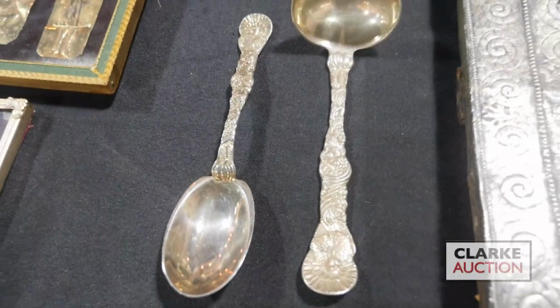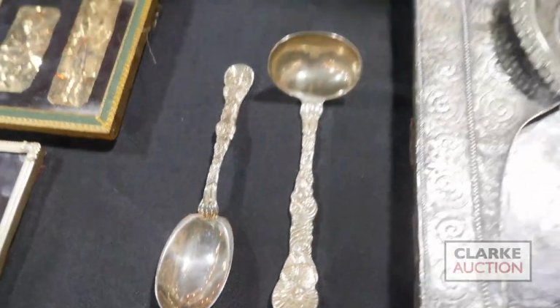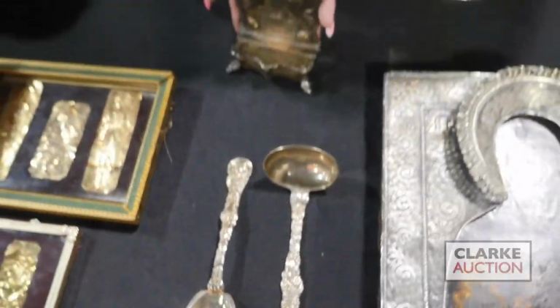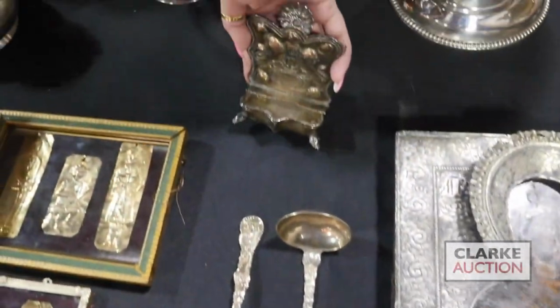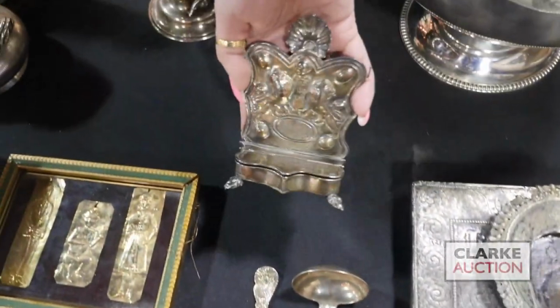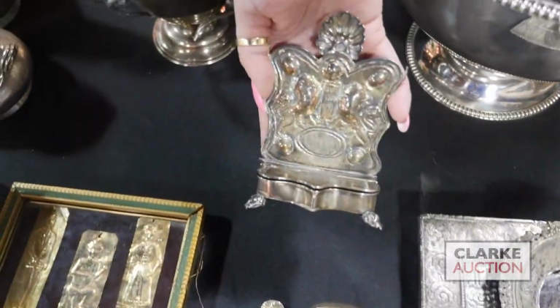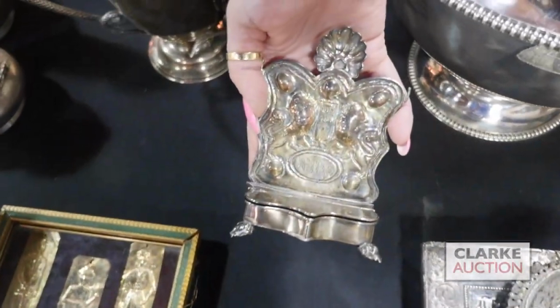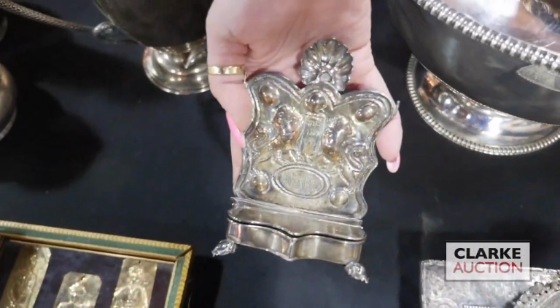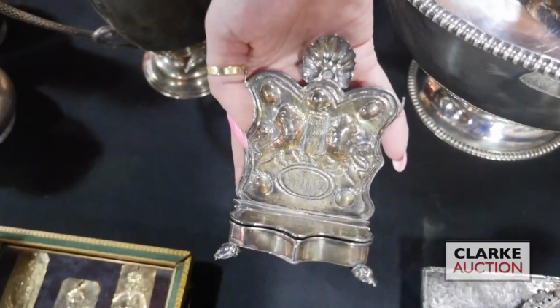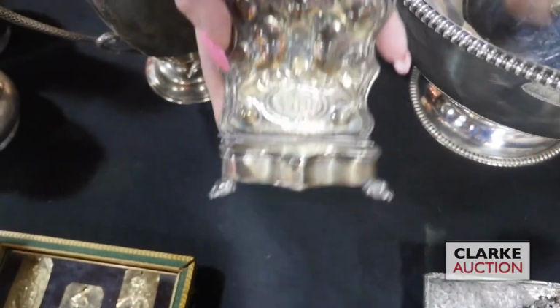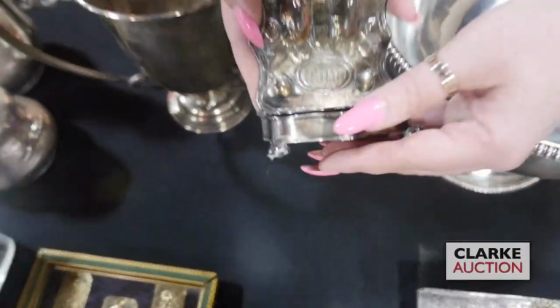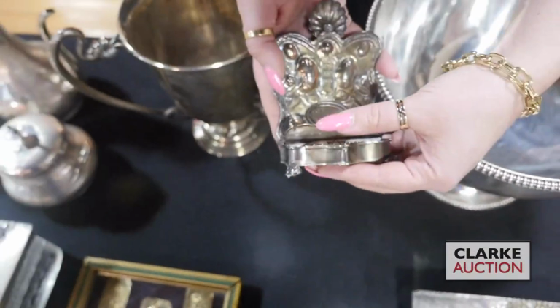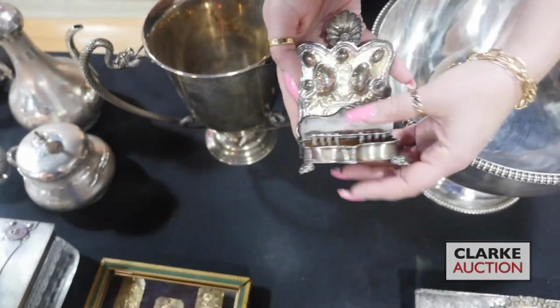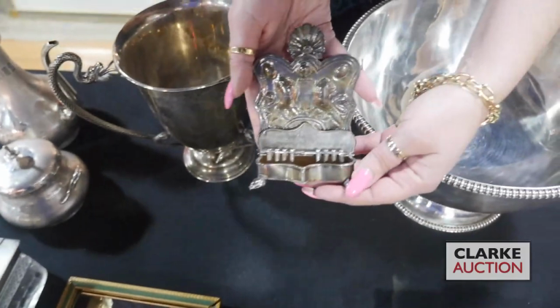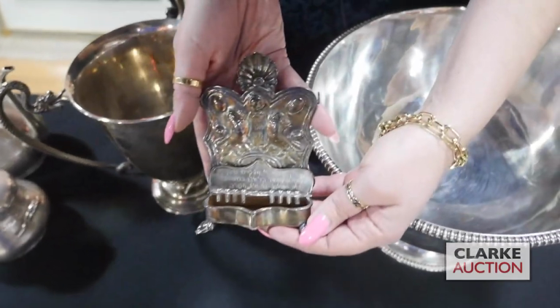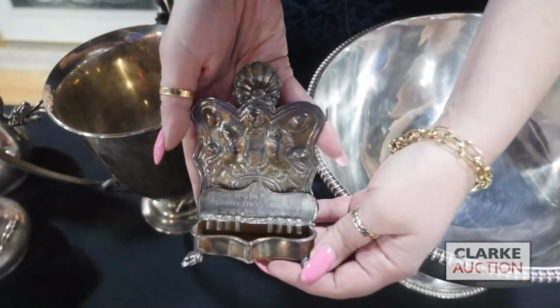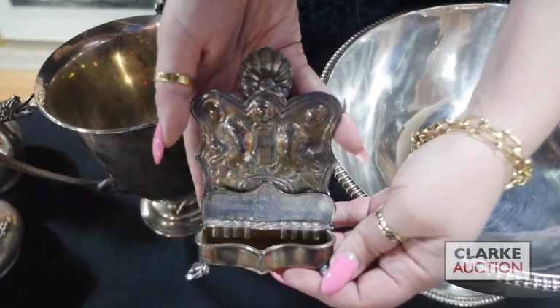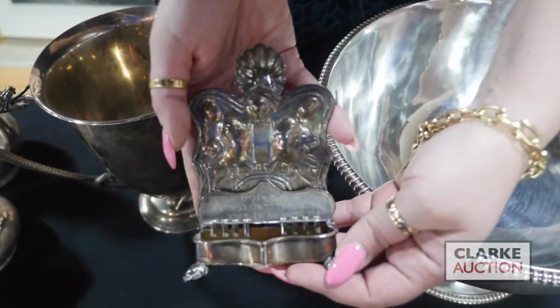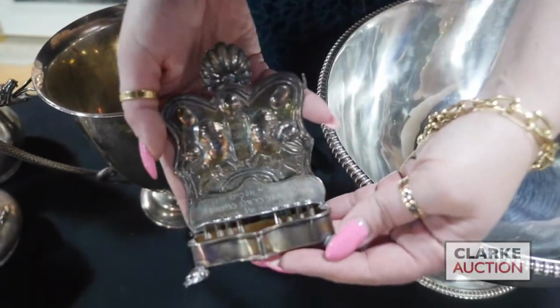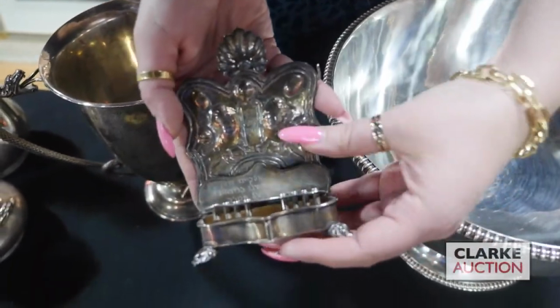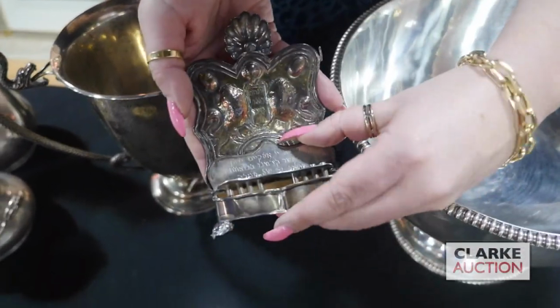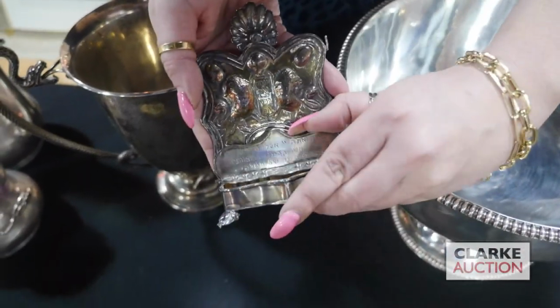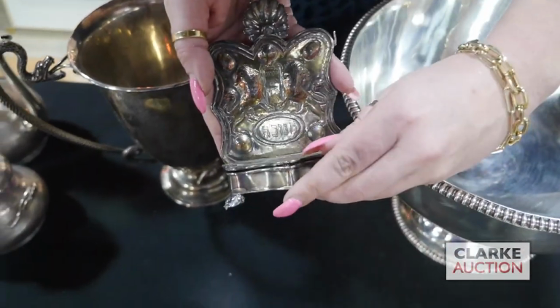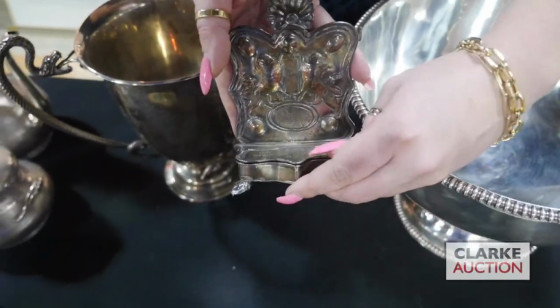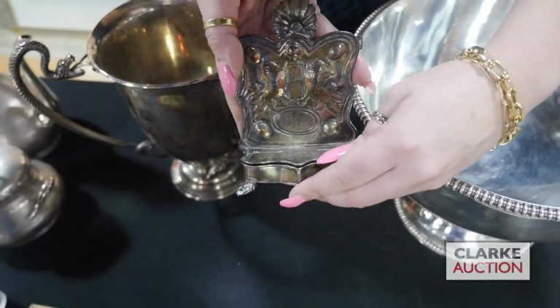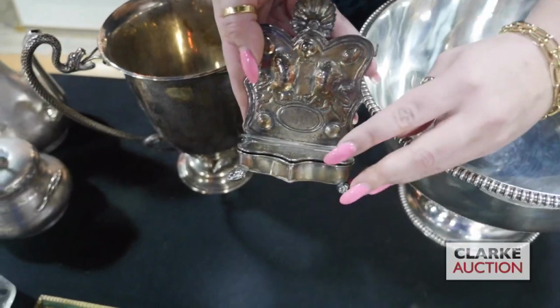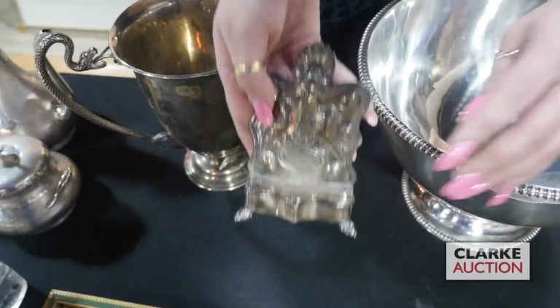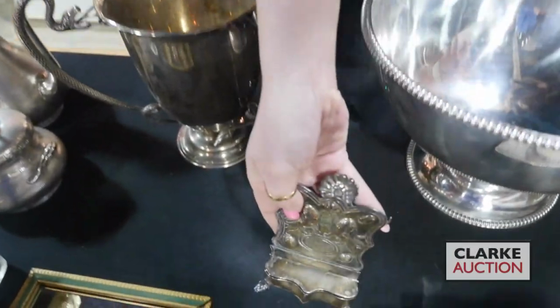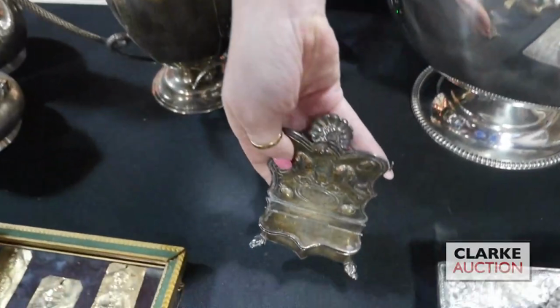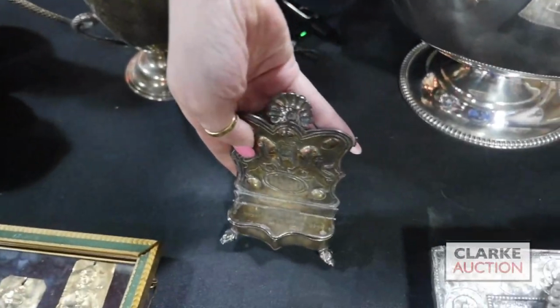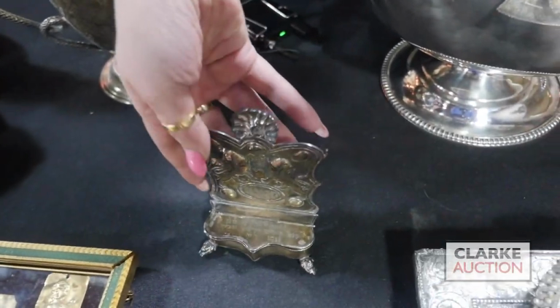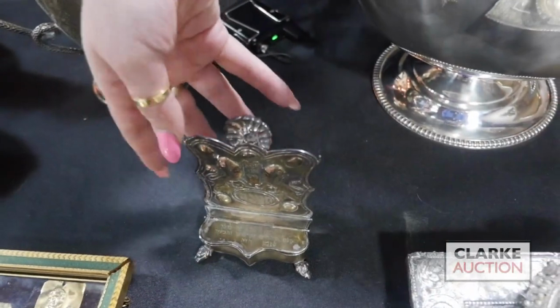Here we have this traveling menorah, which is quite nice — a little teeny tiny guy, really very sweet. This is estimated three to five hundred, does have an inscription, and it is continental silver.